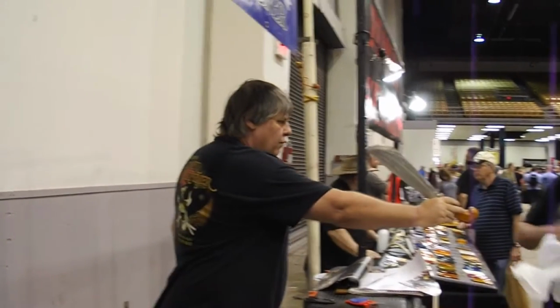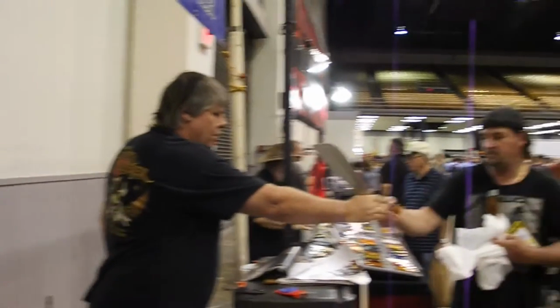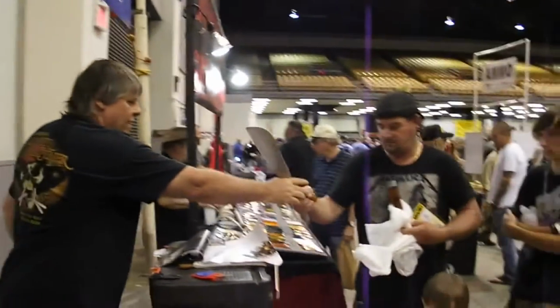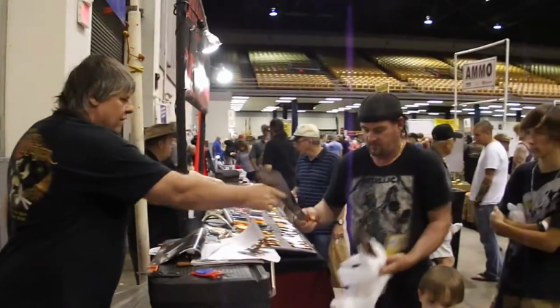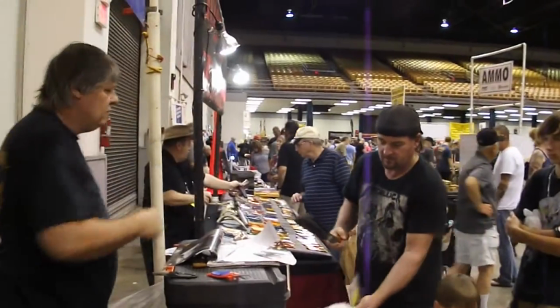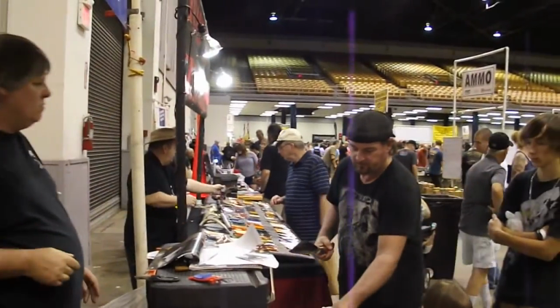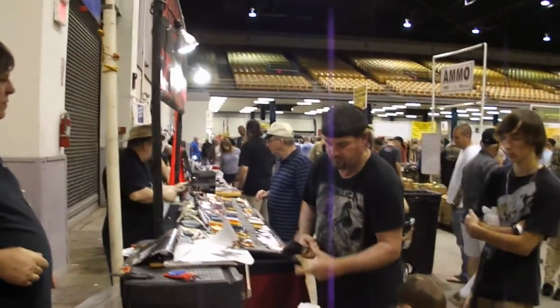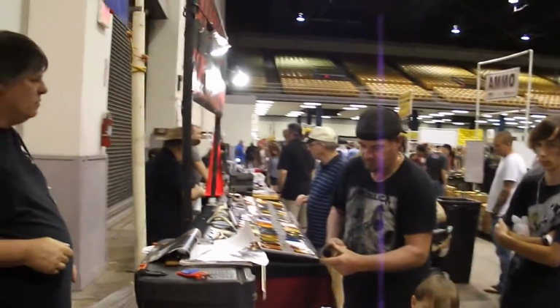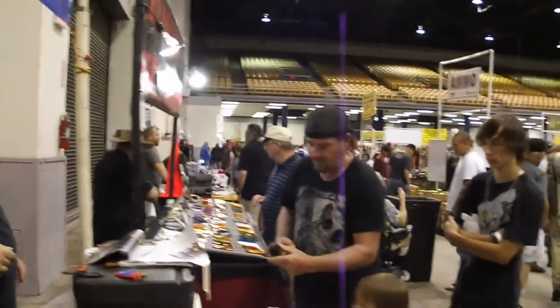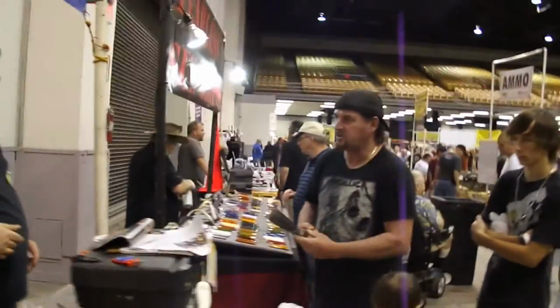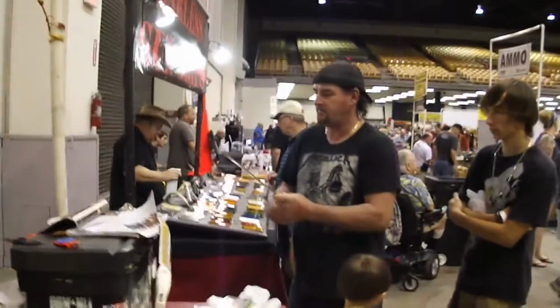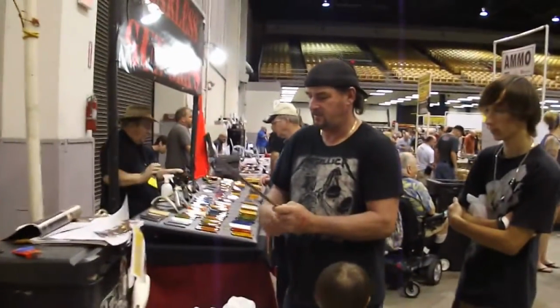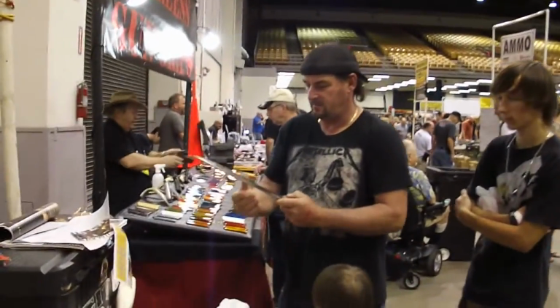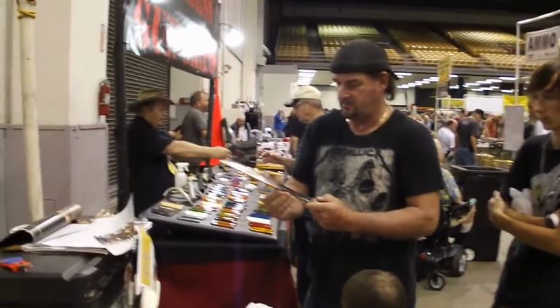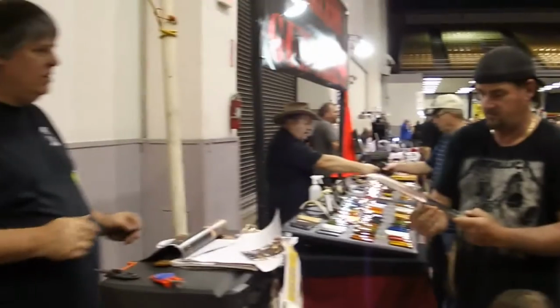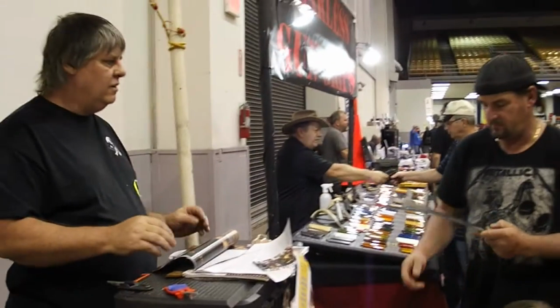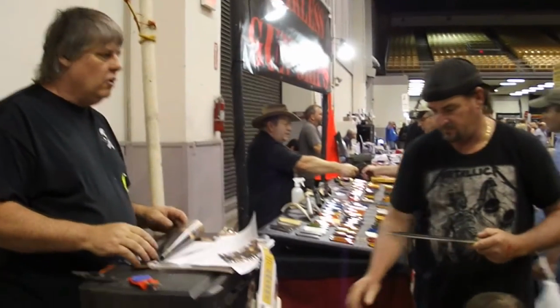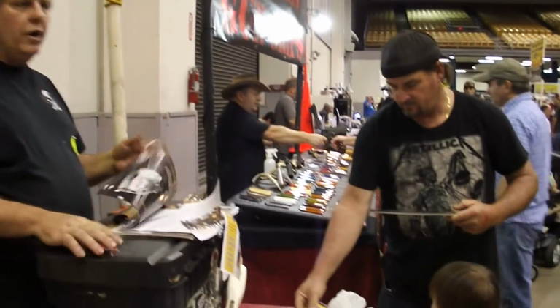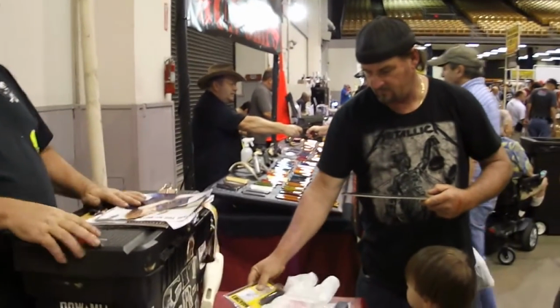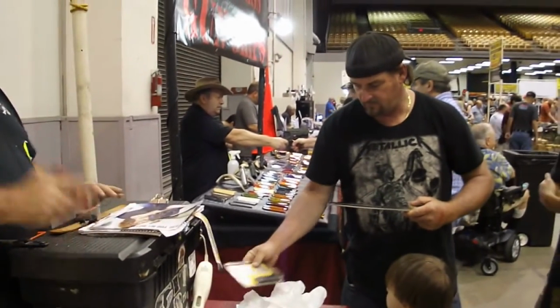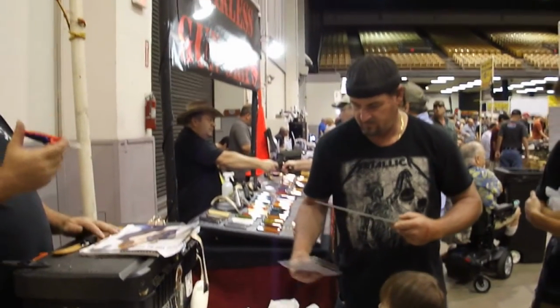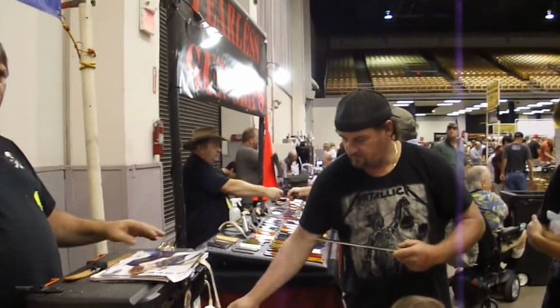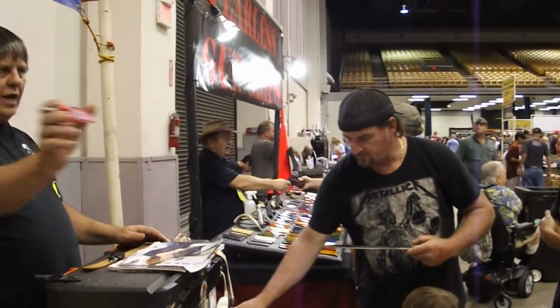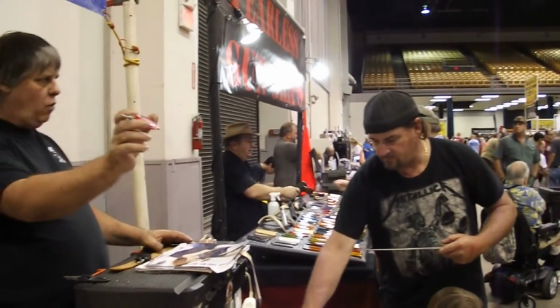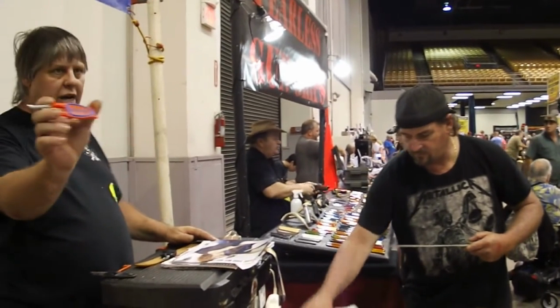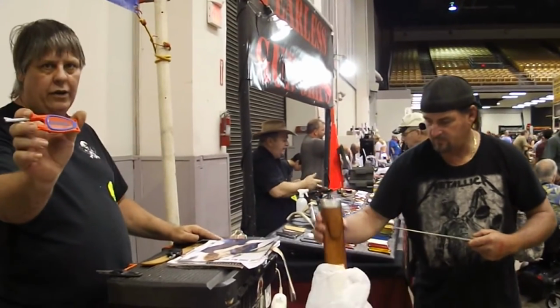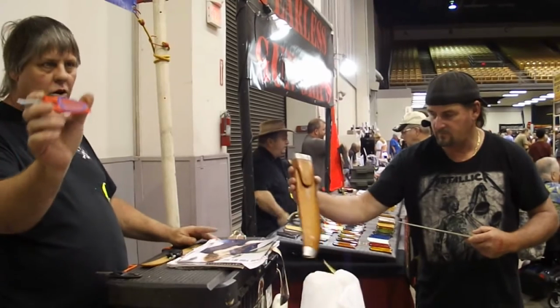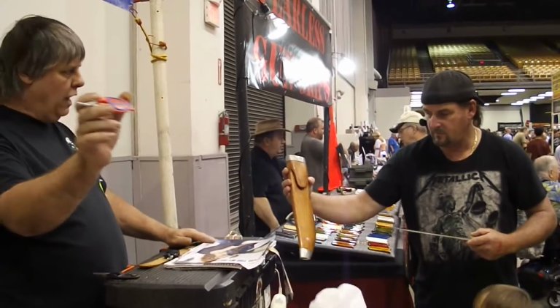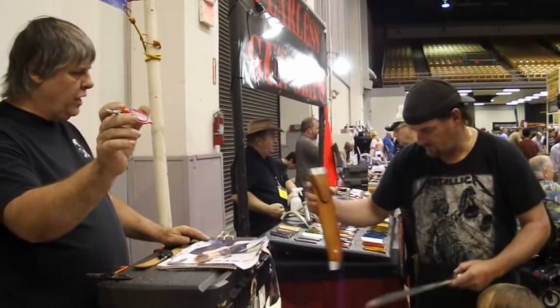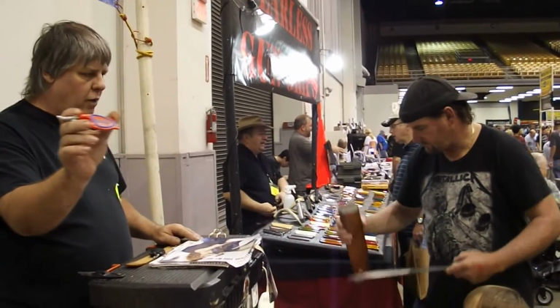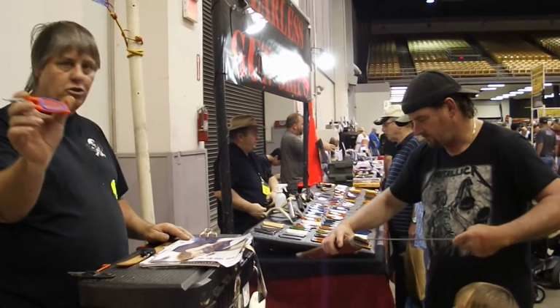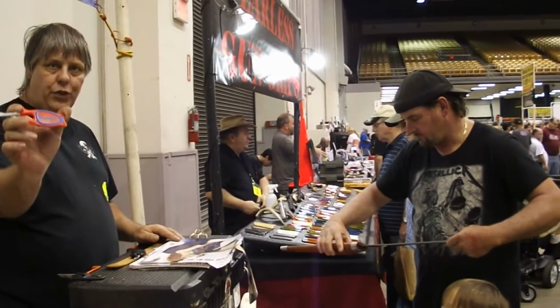Do you feel that? It's sharp — gets it good. We are American made, lifetime guaranteed. We put our name and website on the handle. $20 each, two for $30.